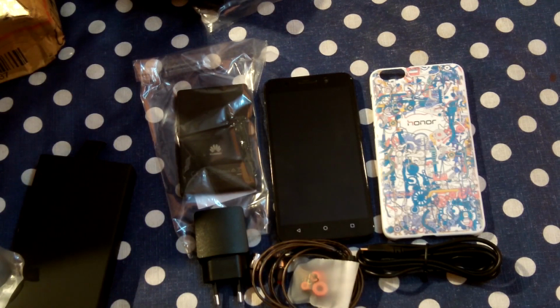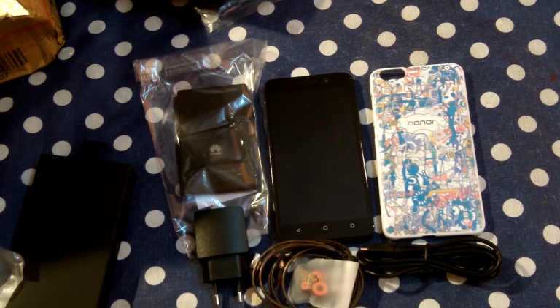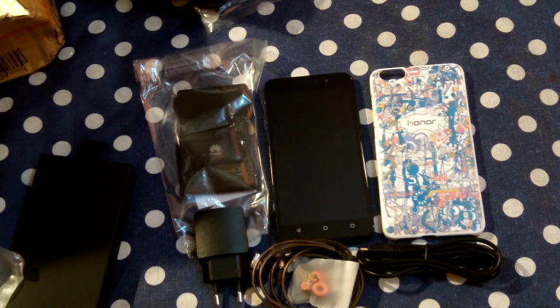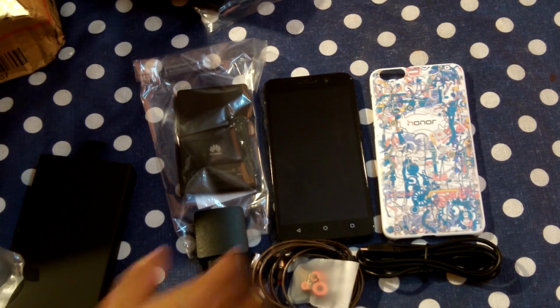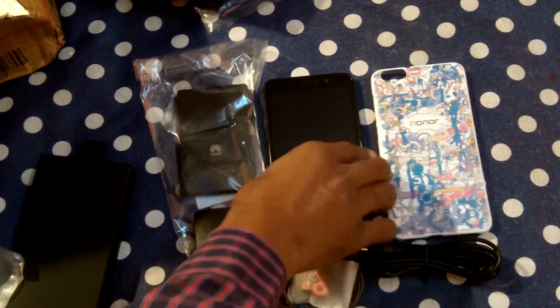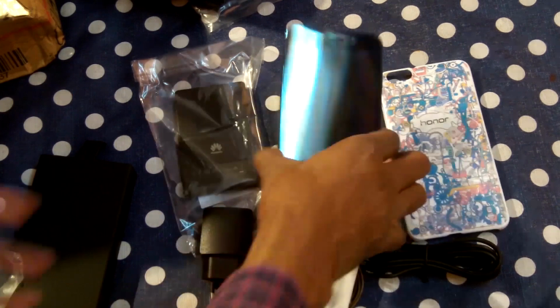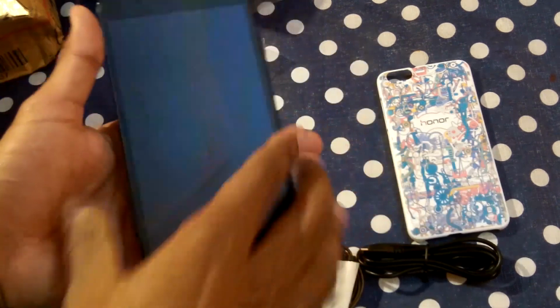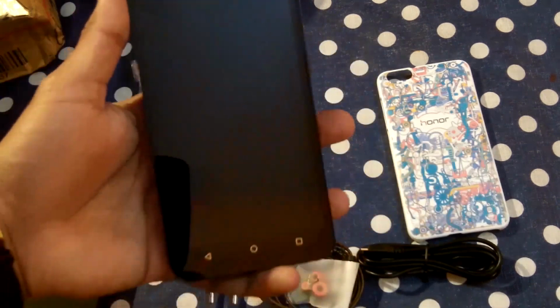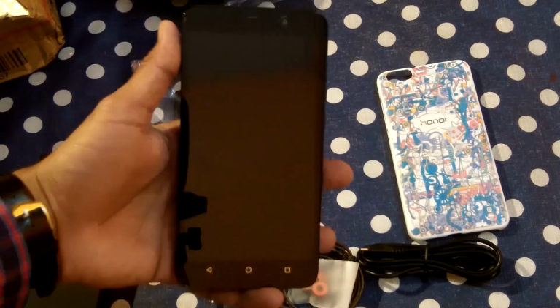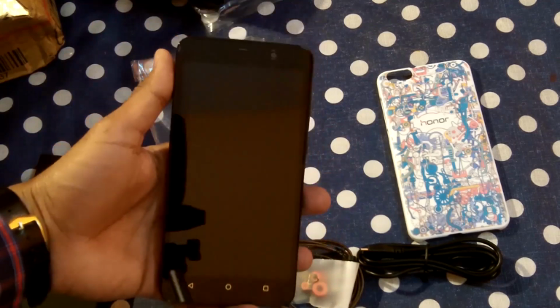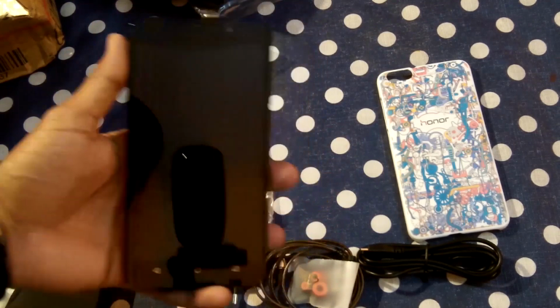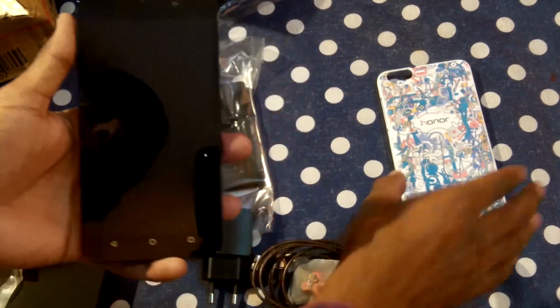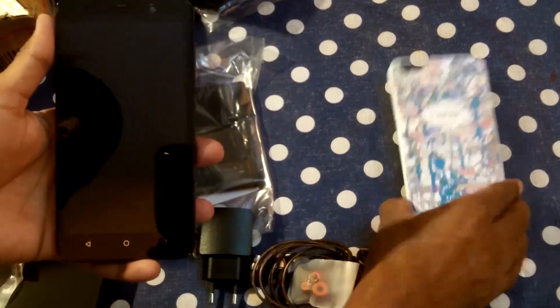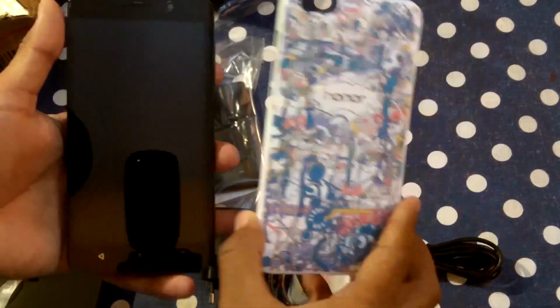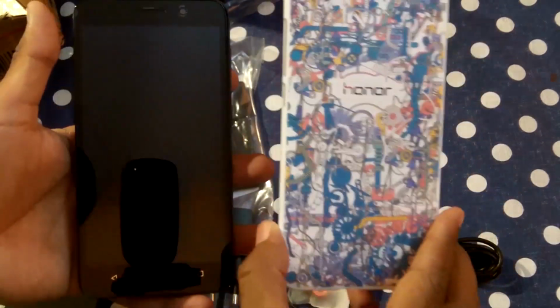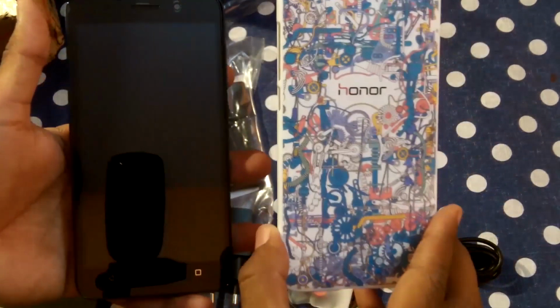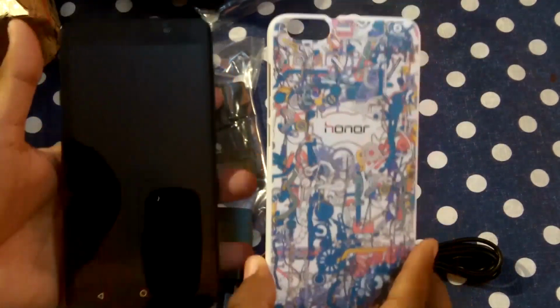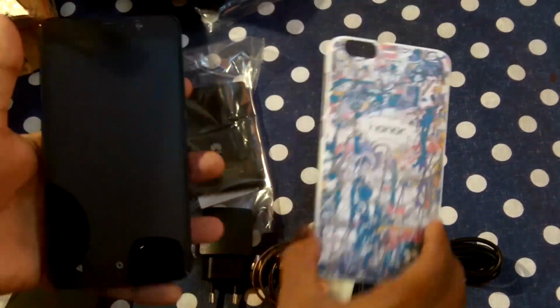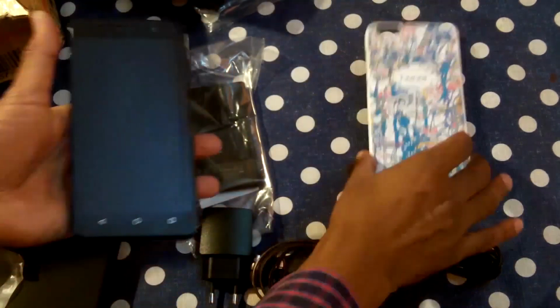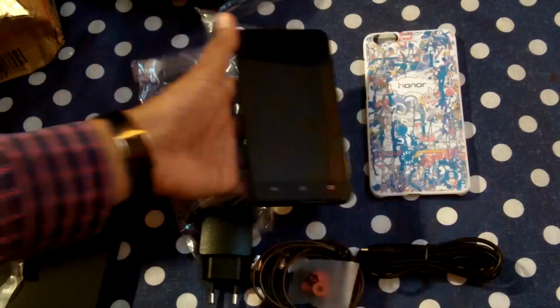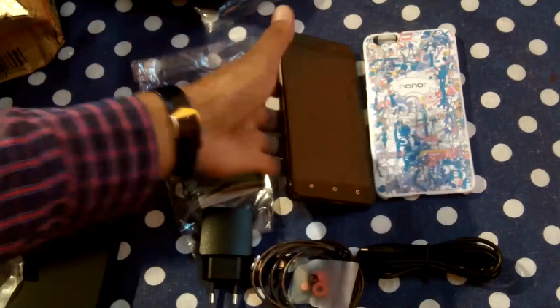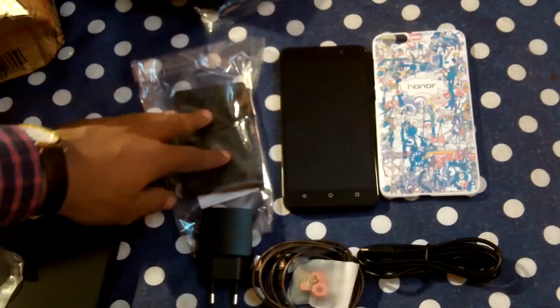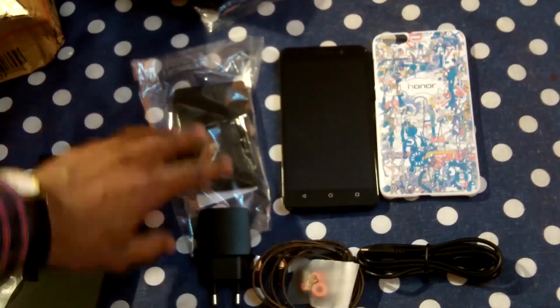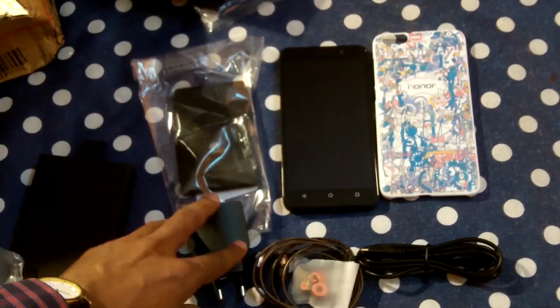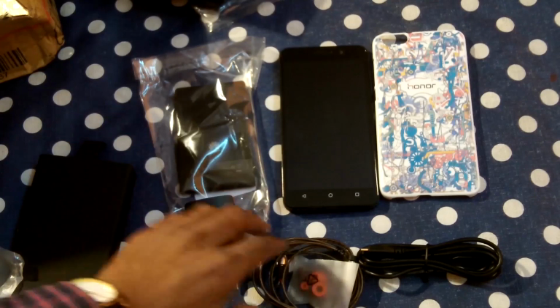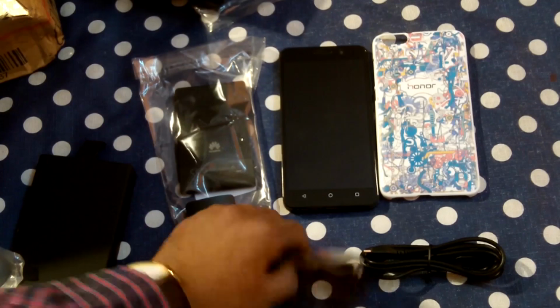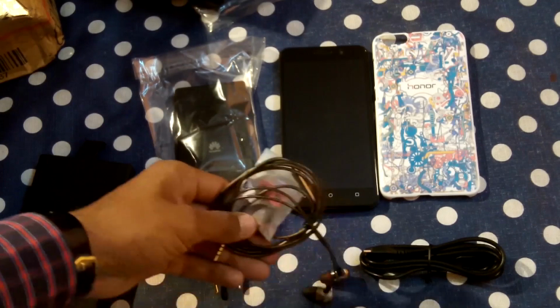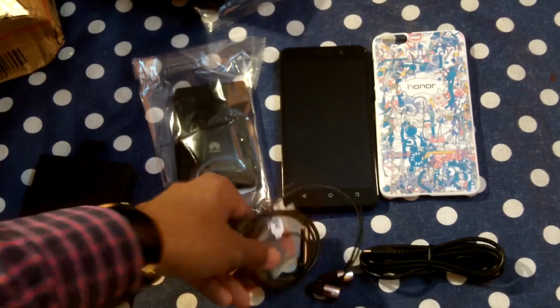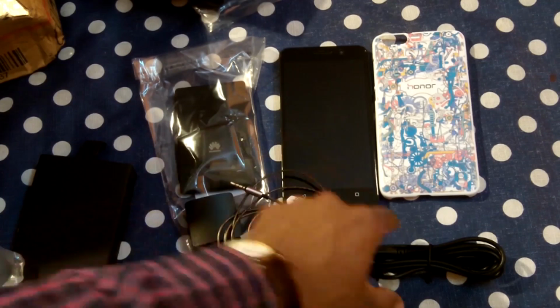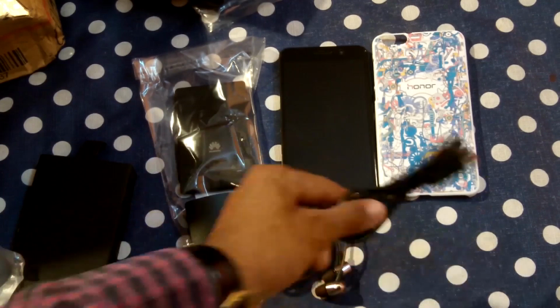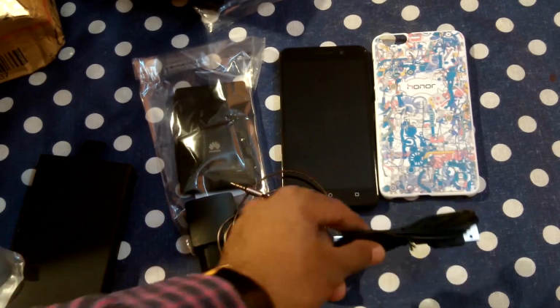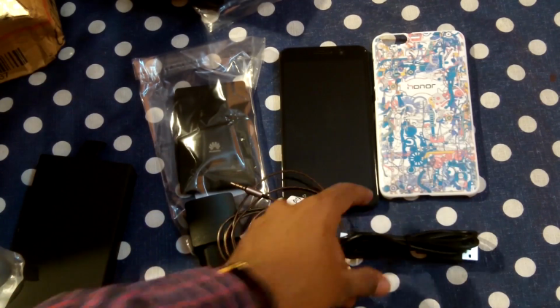So you can see now we have this phone and special edition cover, battery, charger, headphones, and power cord.